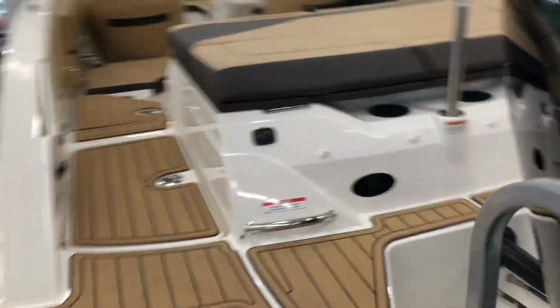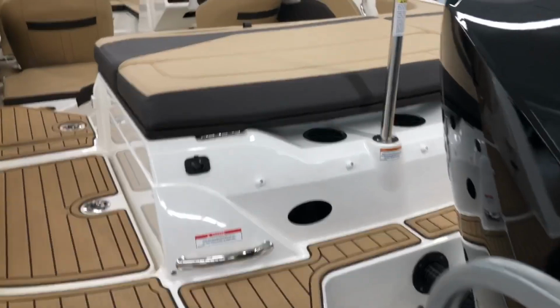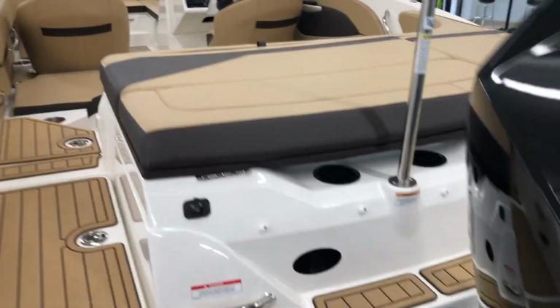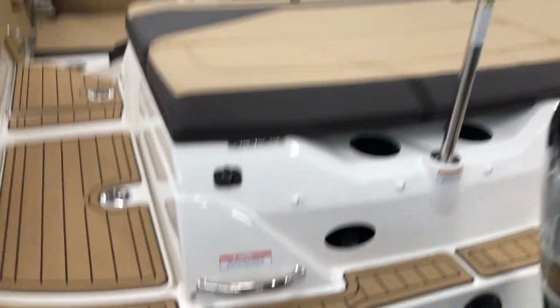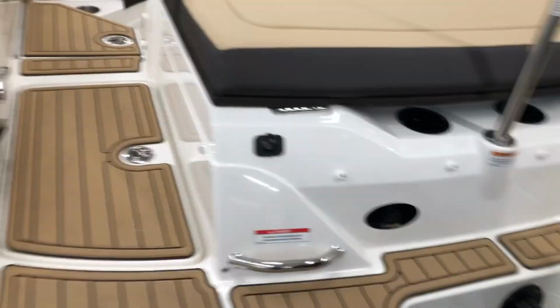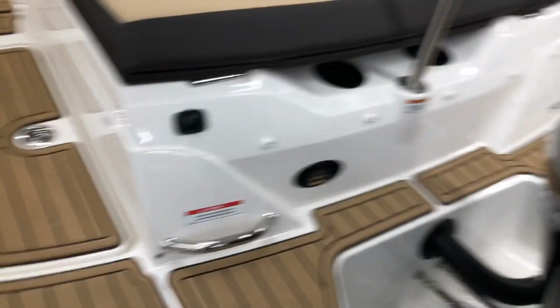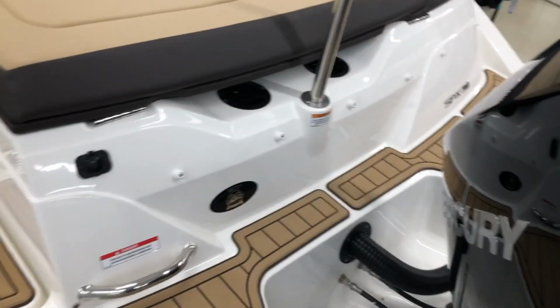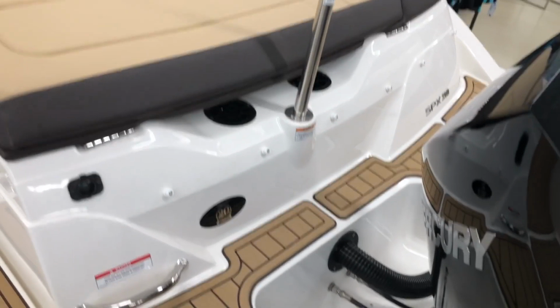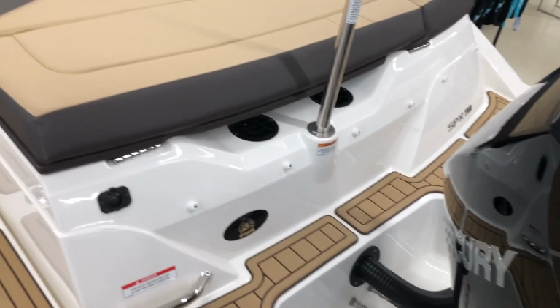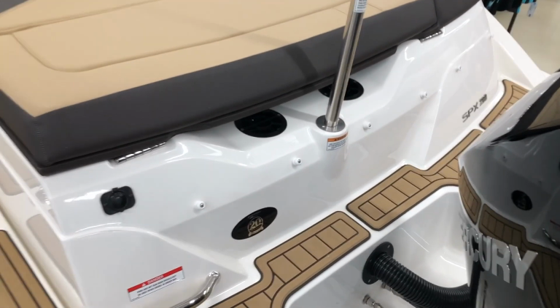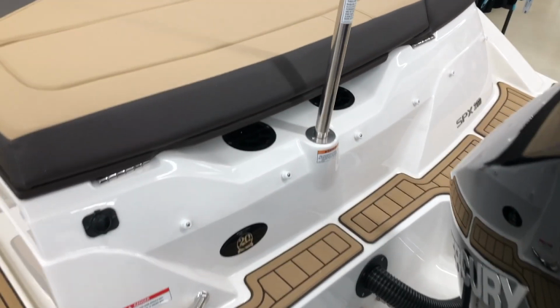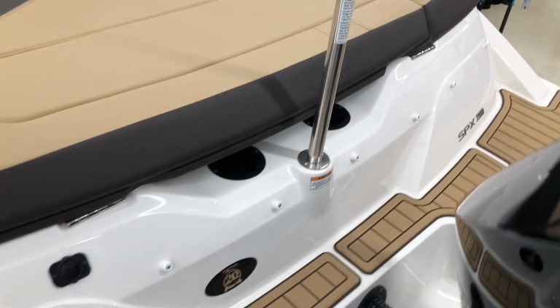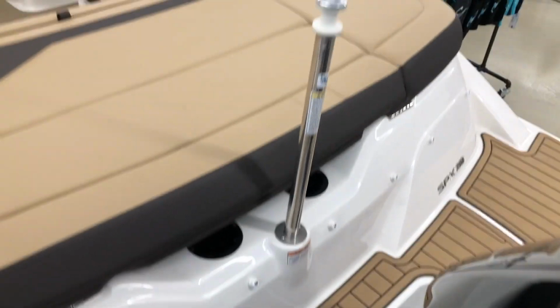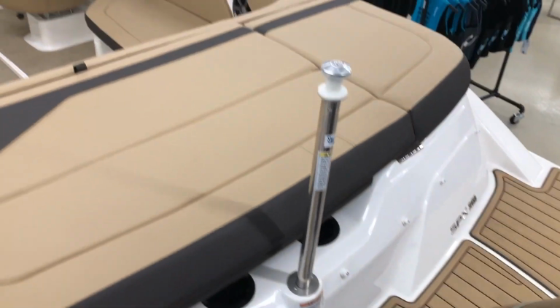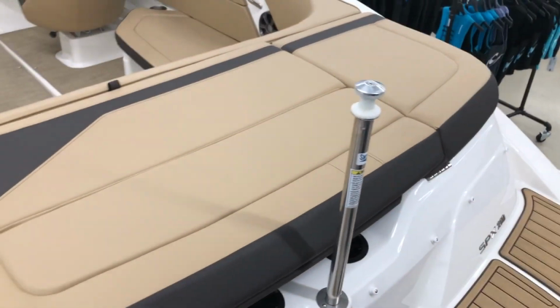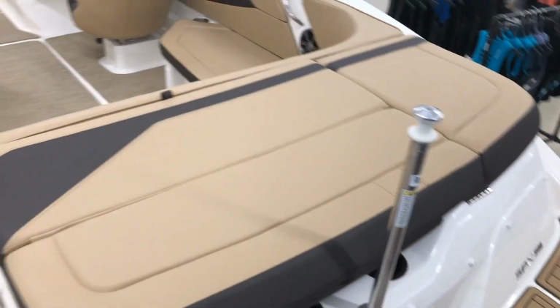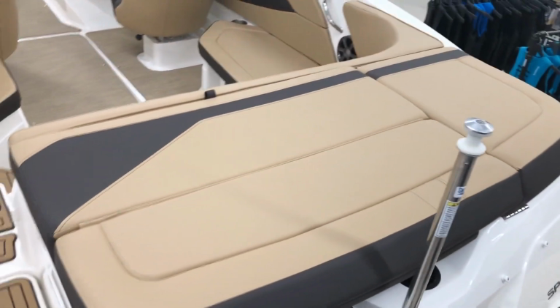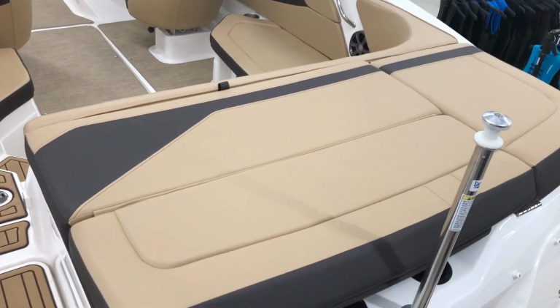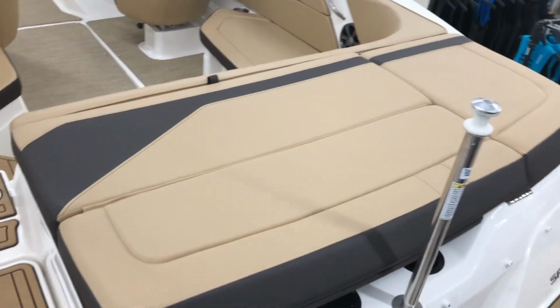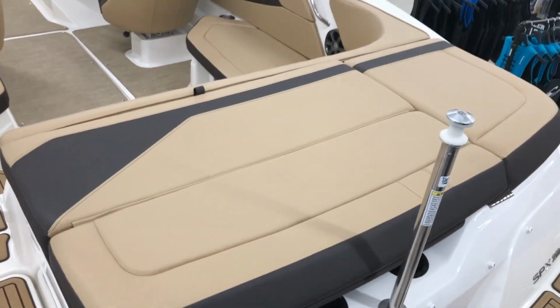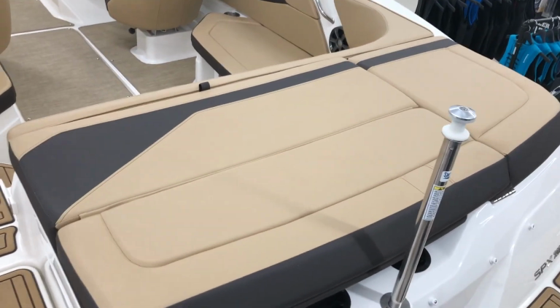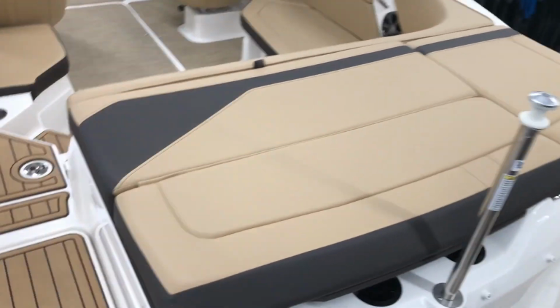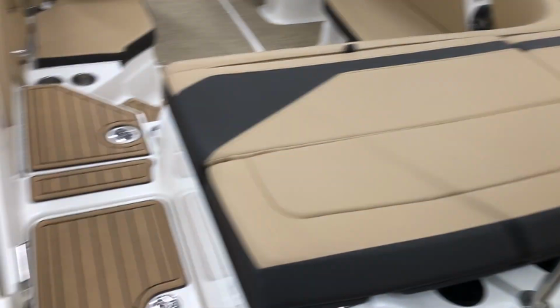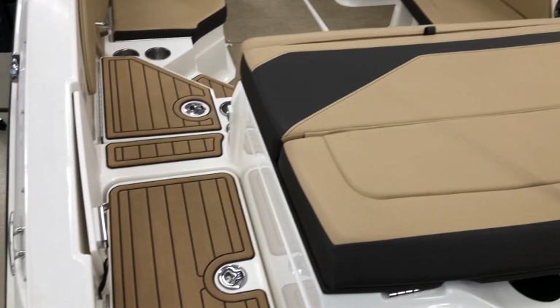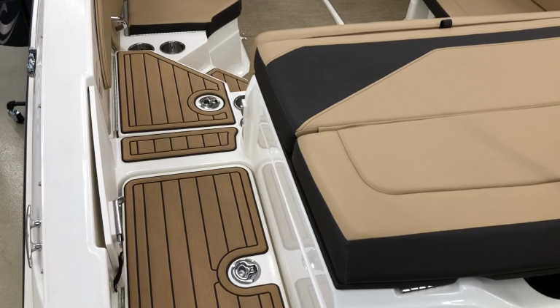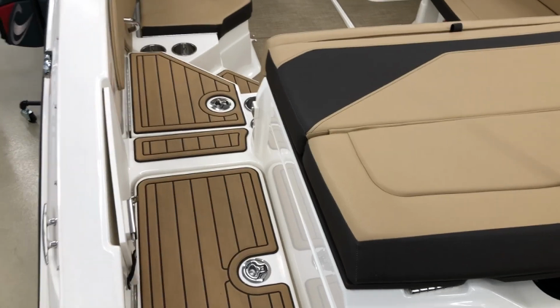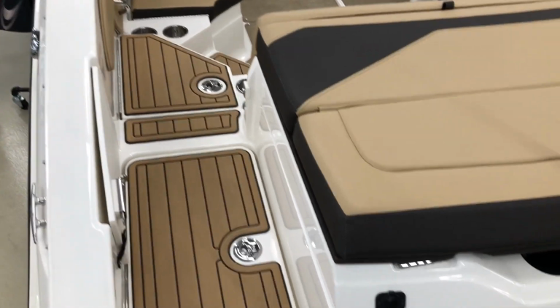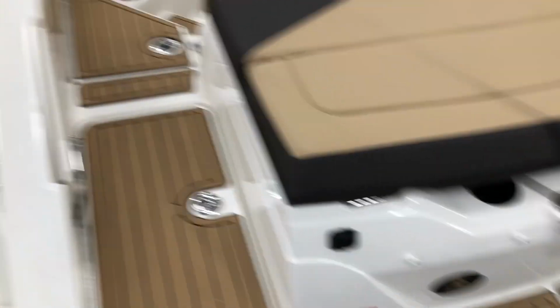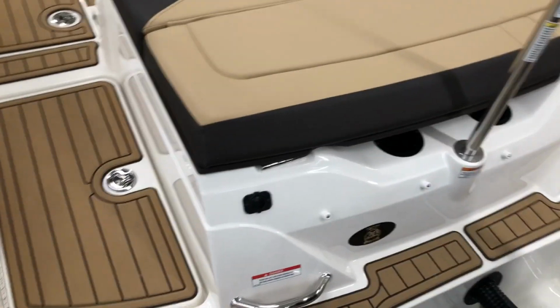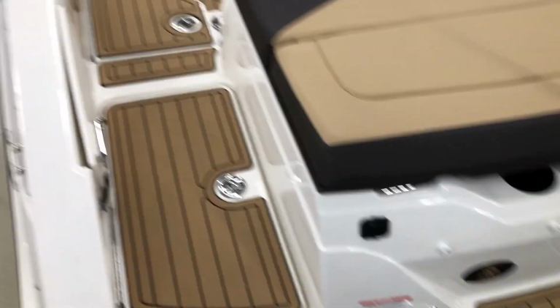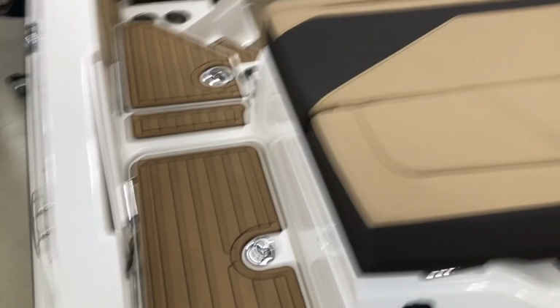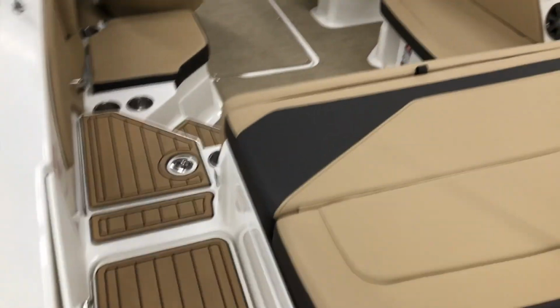Moving into the back end of the boat, you can still see you've got a little walkthrough area in front of the outboard with your ski pylon and your back sun pad, so you'll be able to board the boat off the back. It does have the sea deck option here on the back platform.